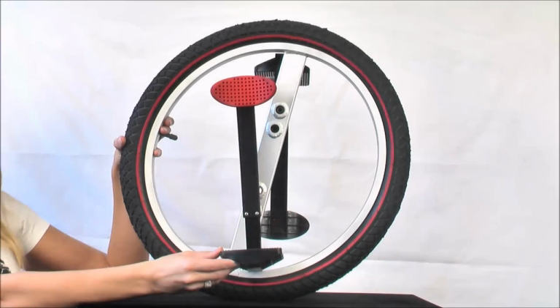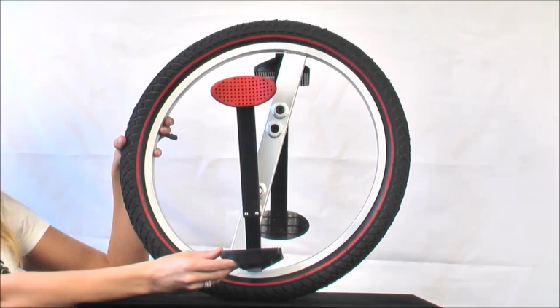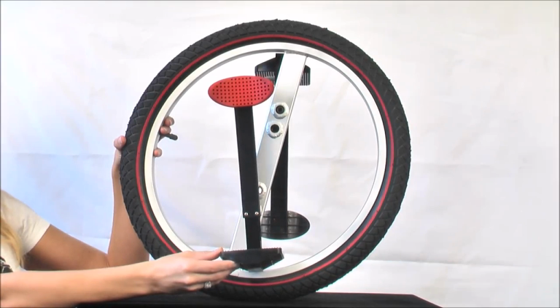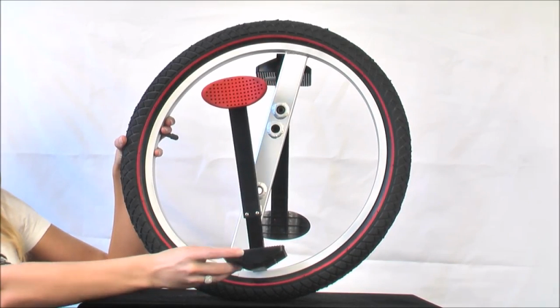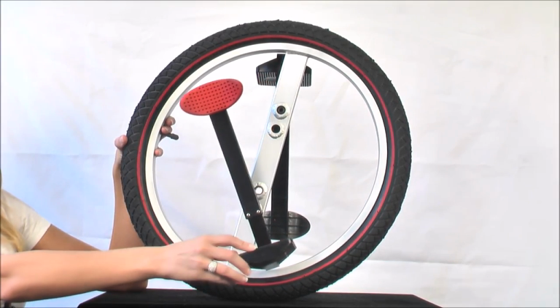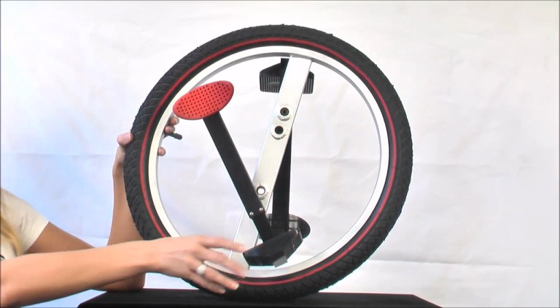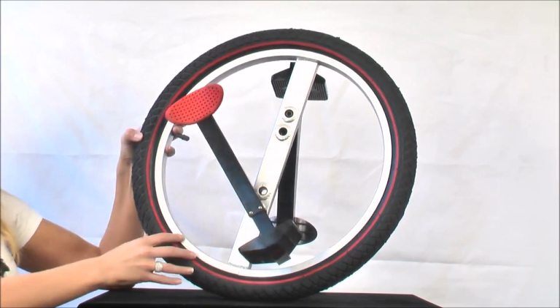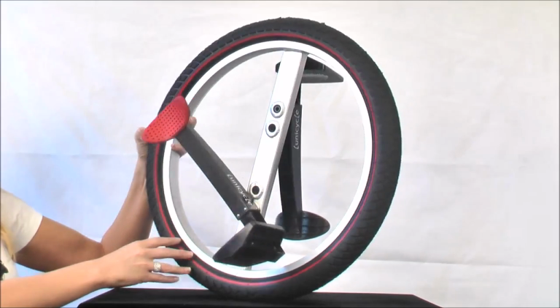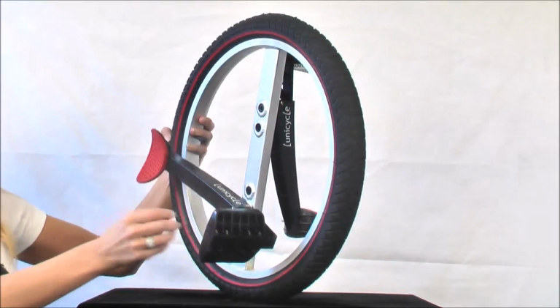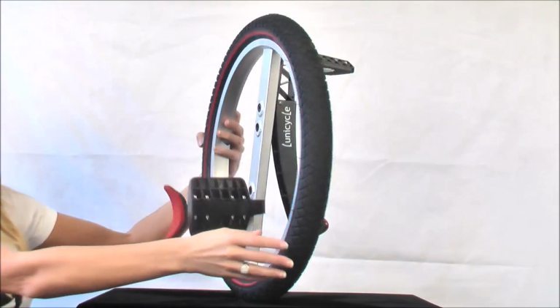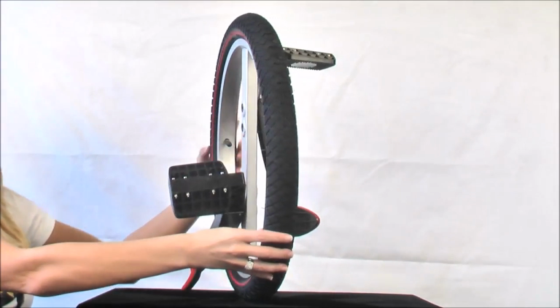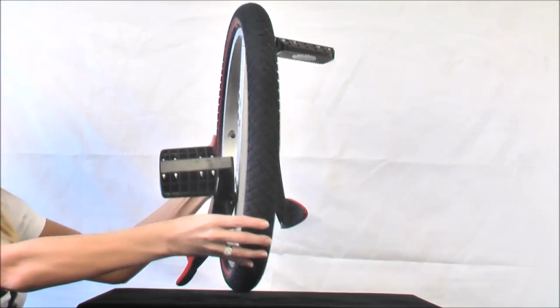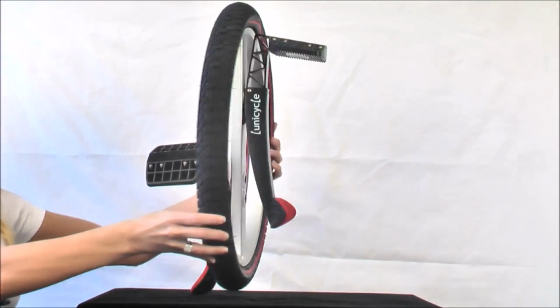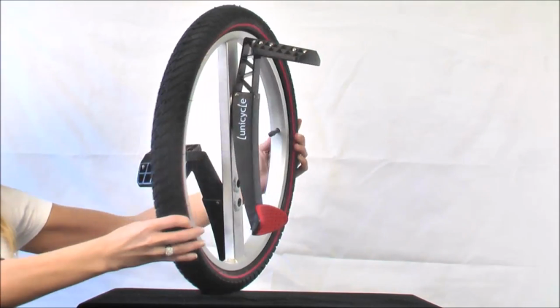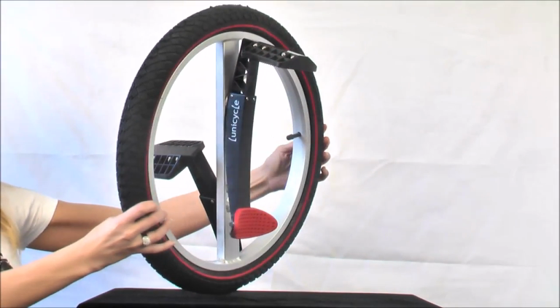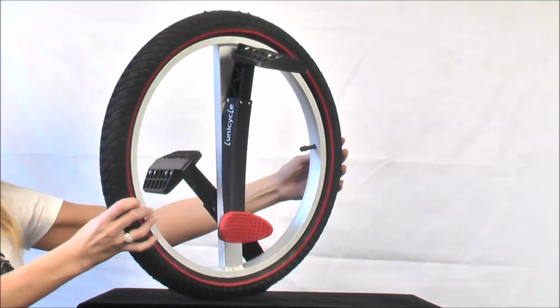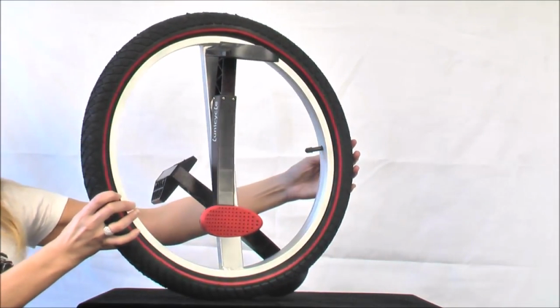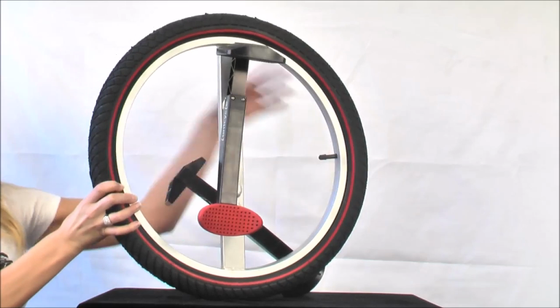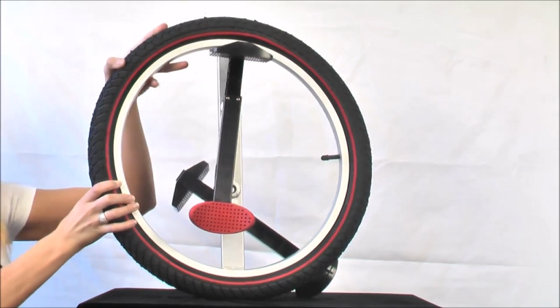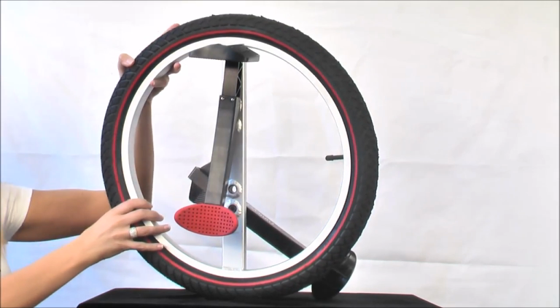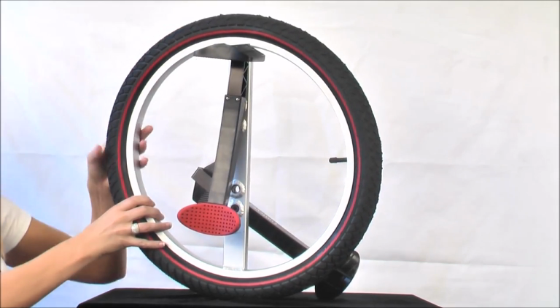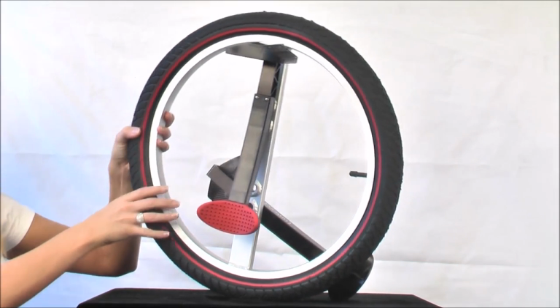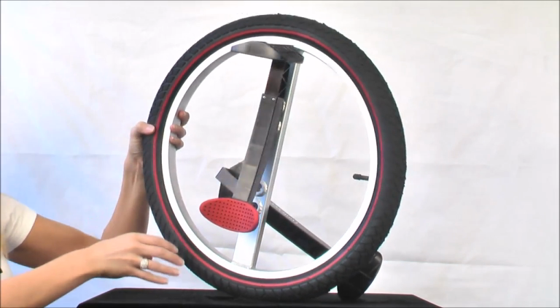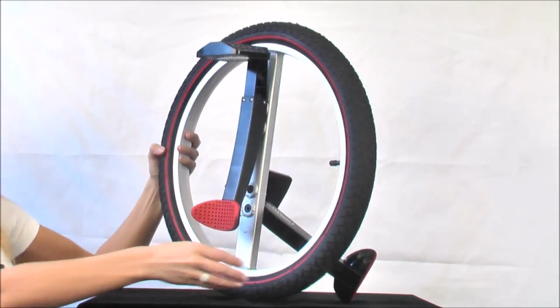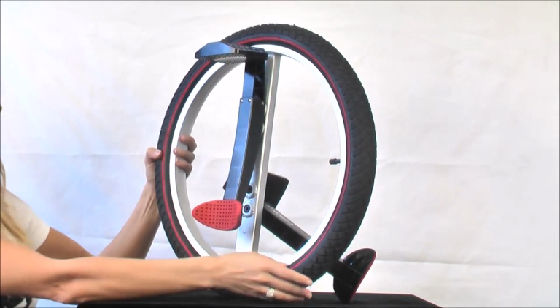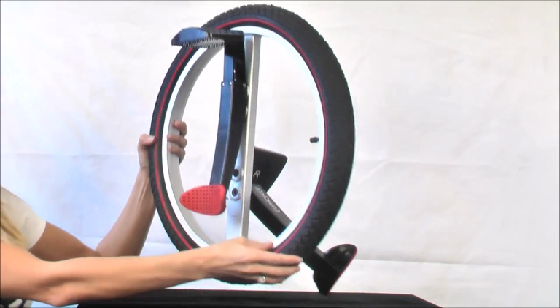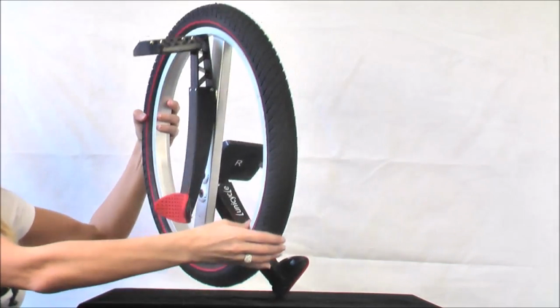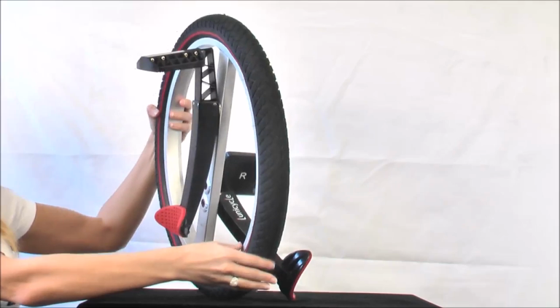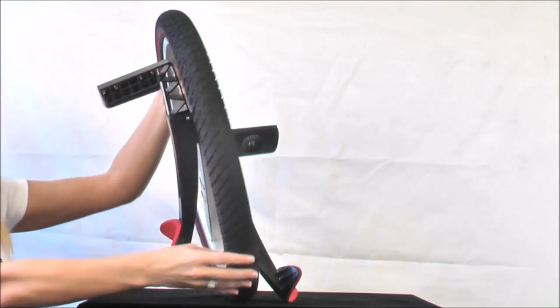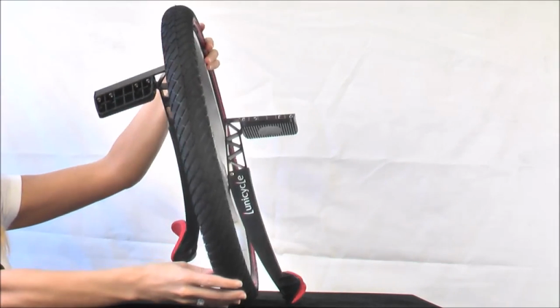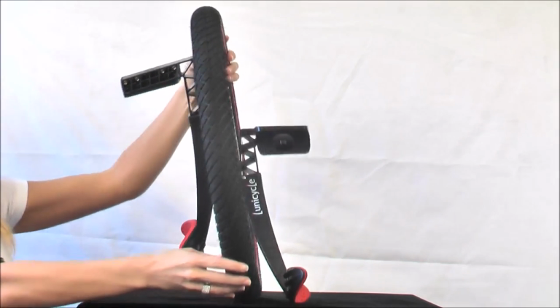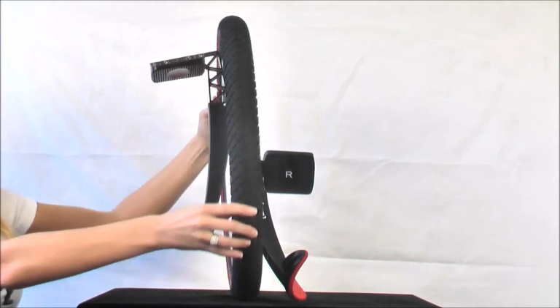Now anybody can ride a unicycle with our new Lunacycle. Unlike a traditional unicycle, the Lunacycle has an oval-shaped wheel to overcome the dead spot that is found on a traditional round wheel. This helps the rider stay in motion.